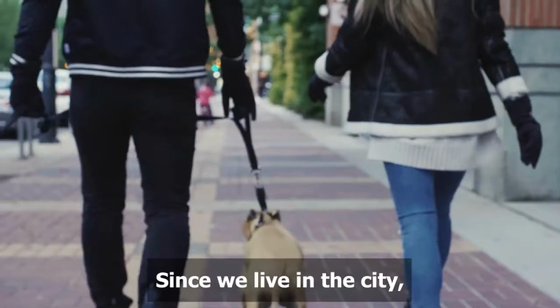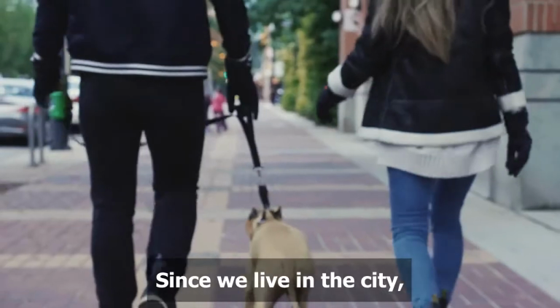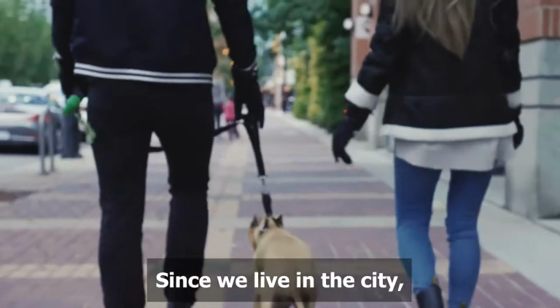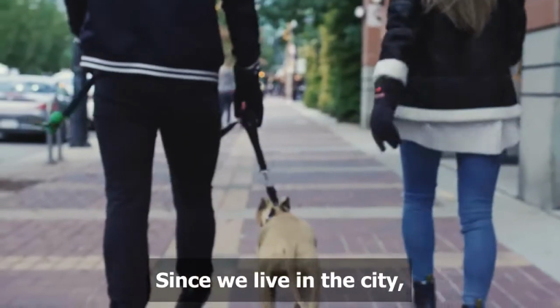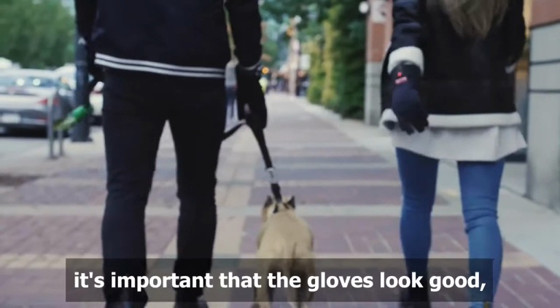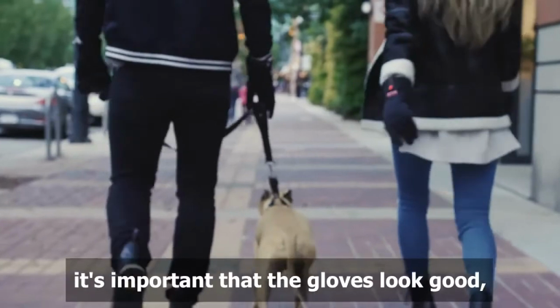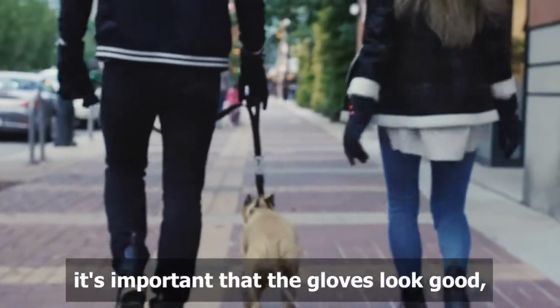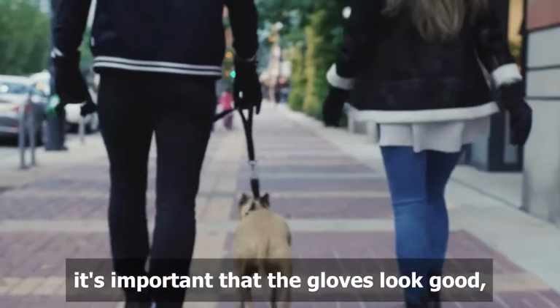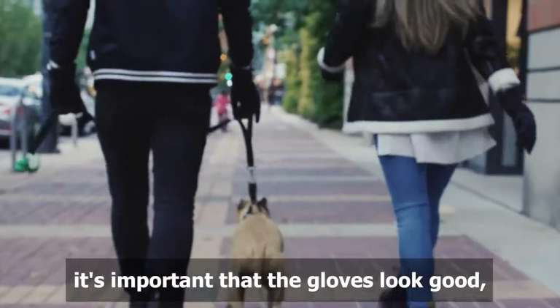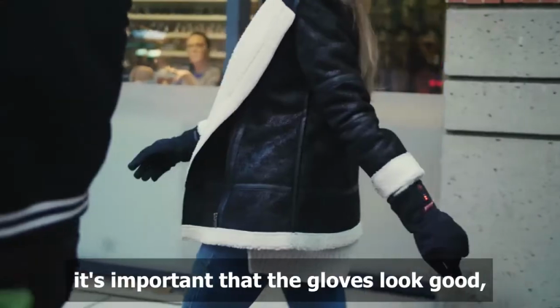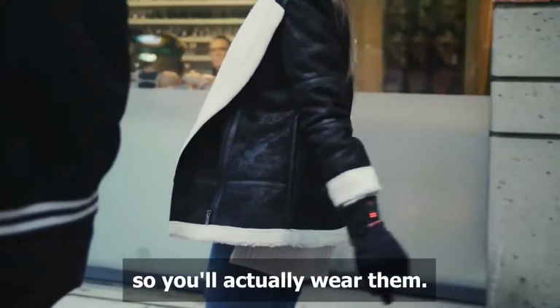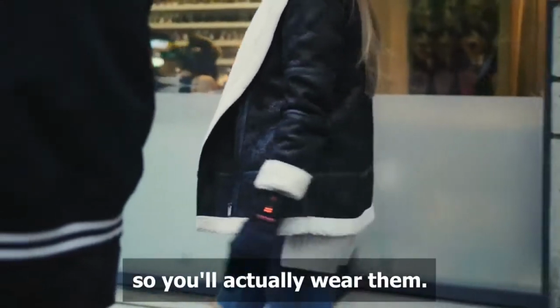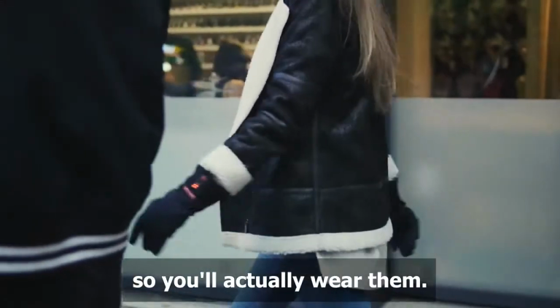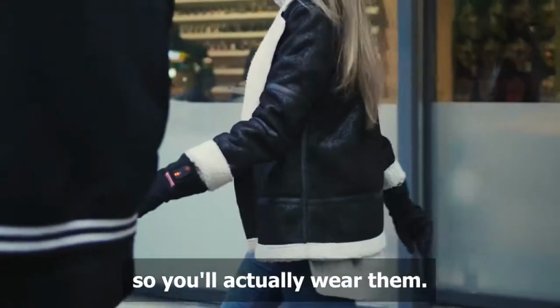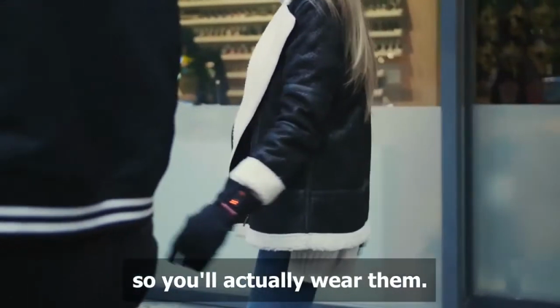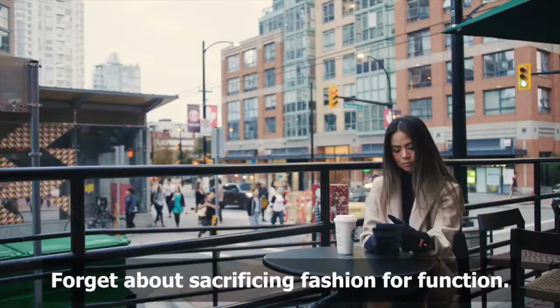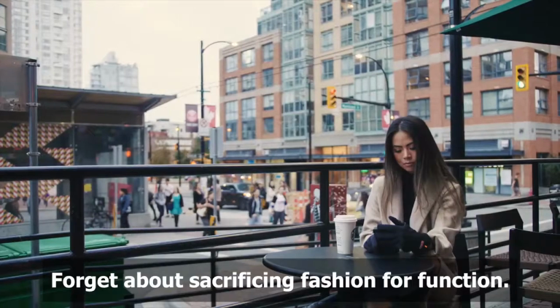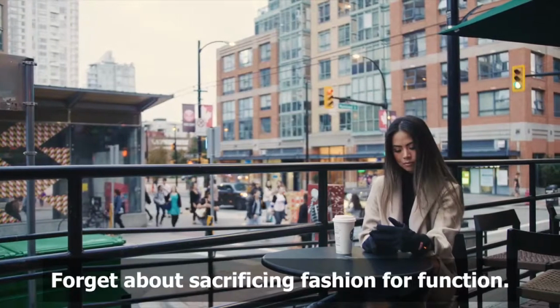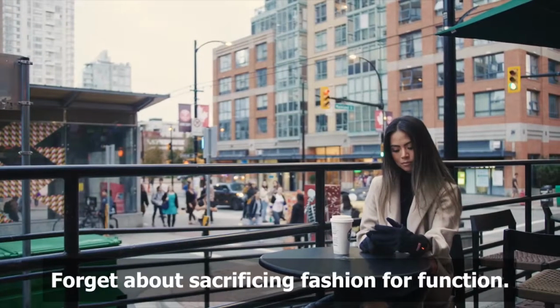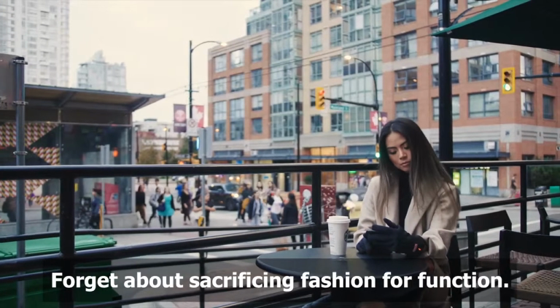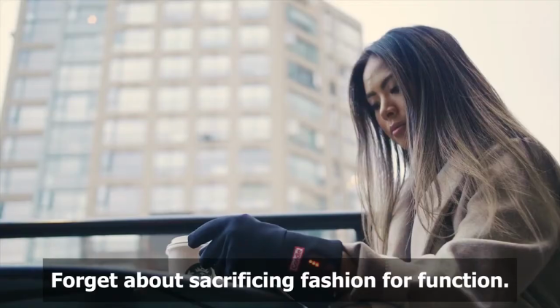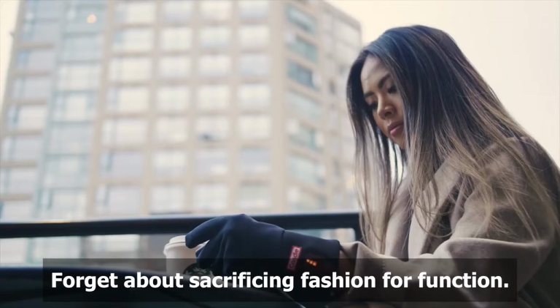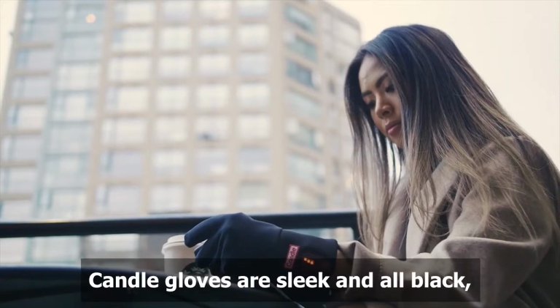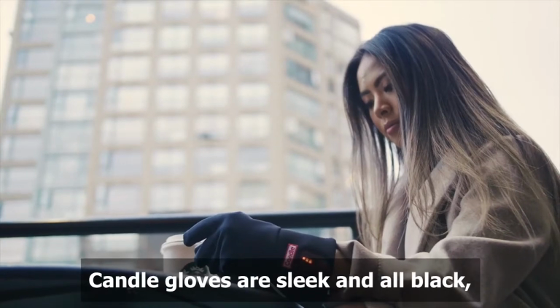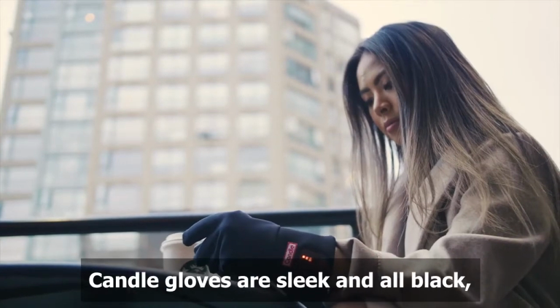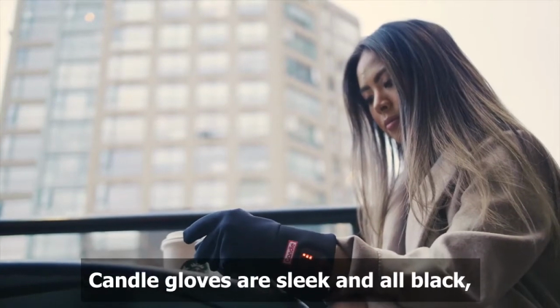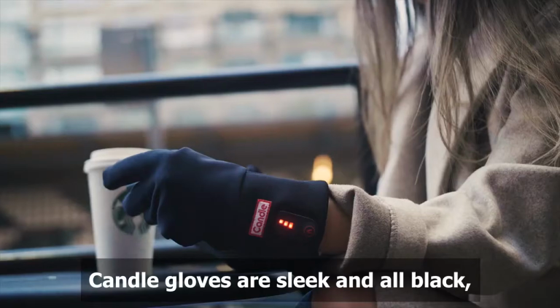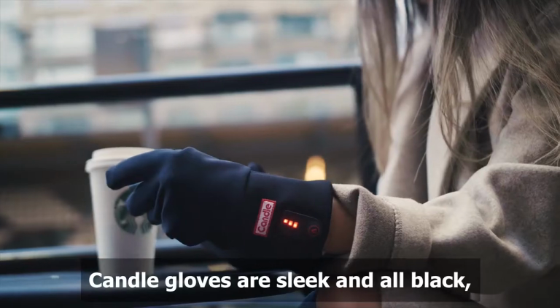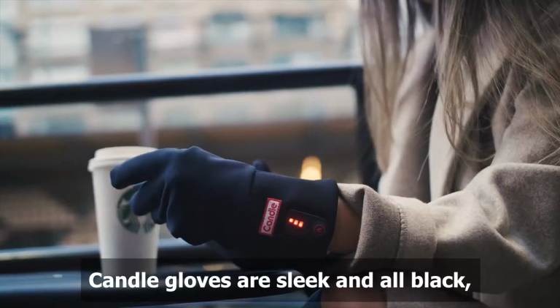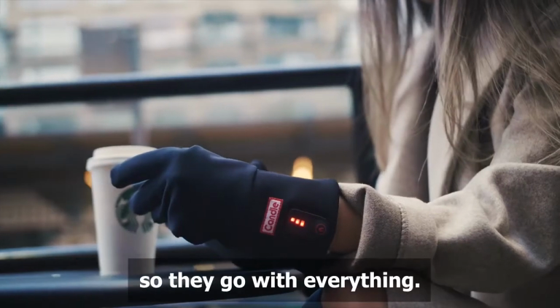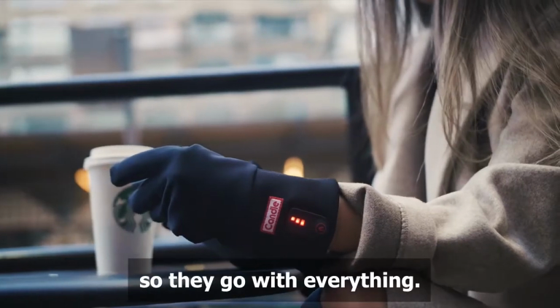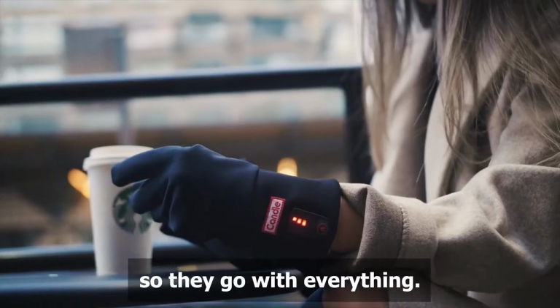Since we live in the city, it's important that the gloves look good so you actually wear them. Forget about sacrificing fashion for function. Candle gloves are sleek and all black, so they go with everything.